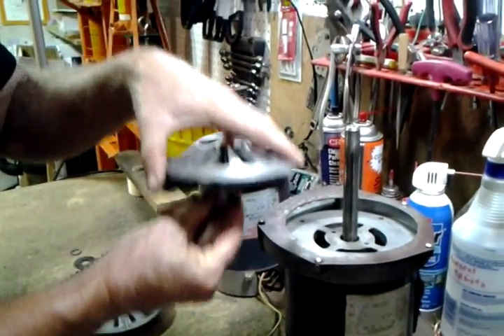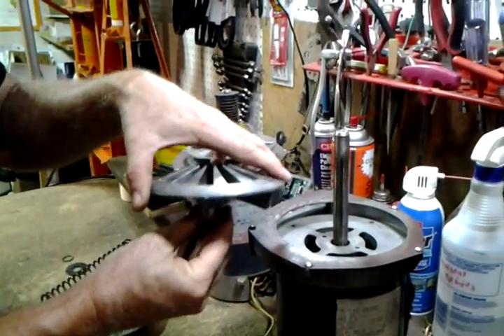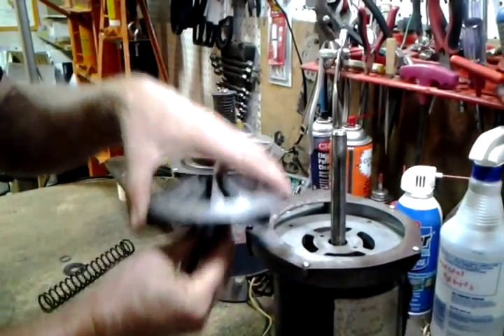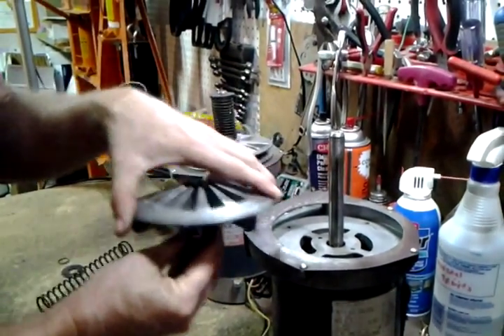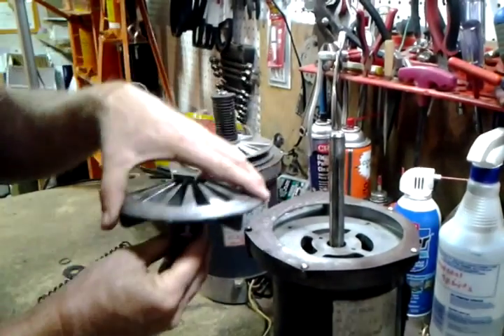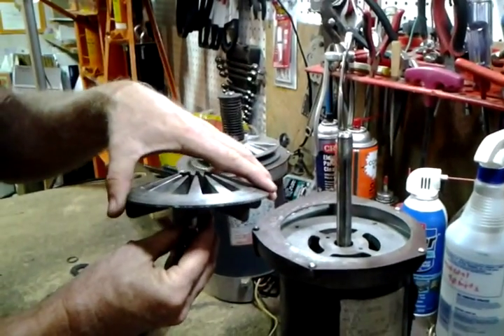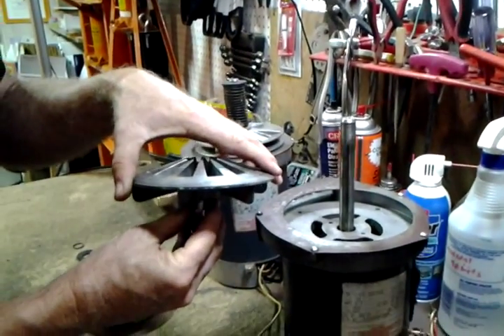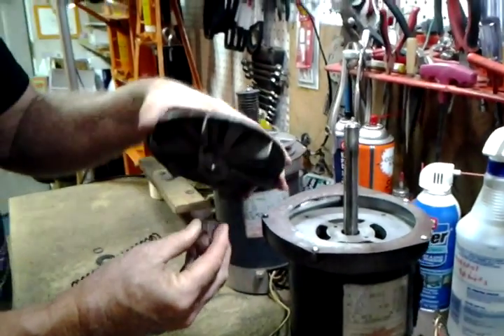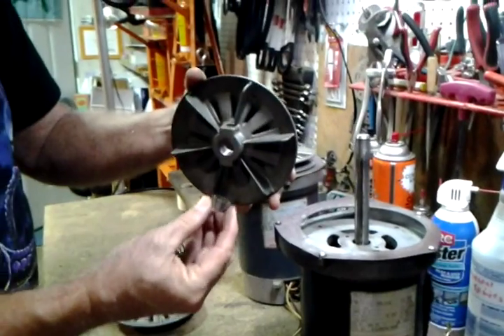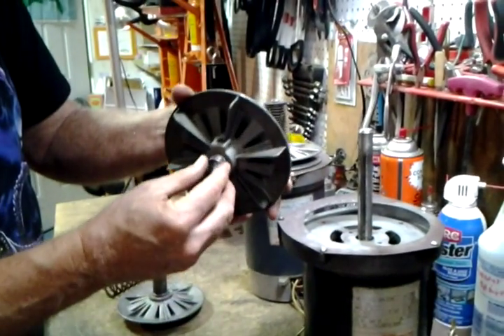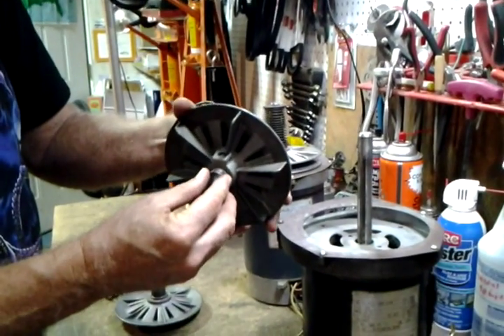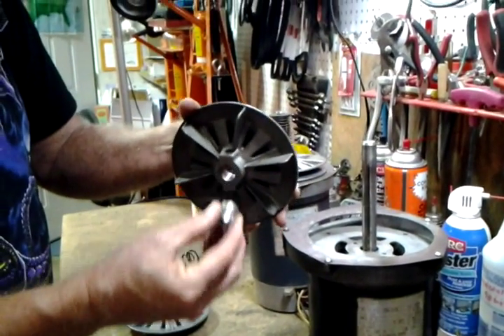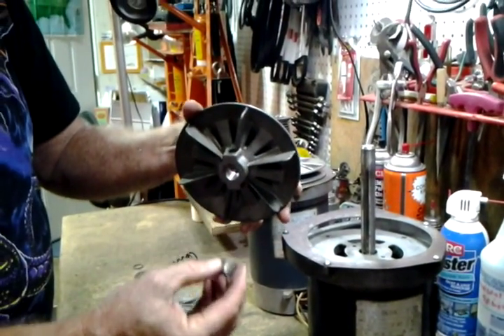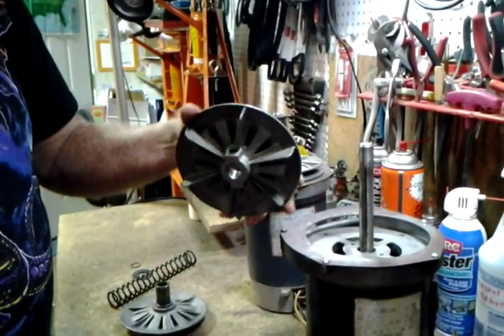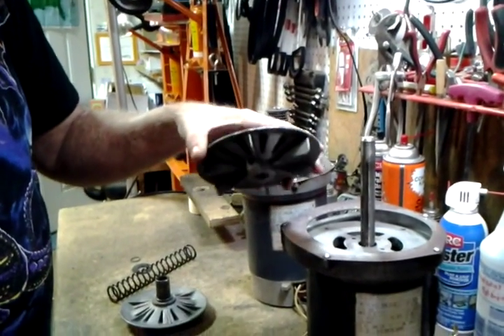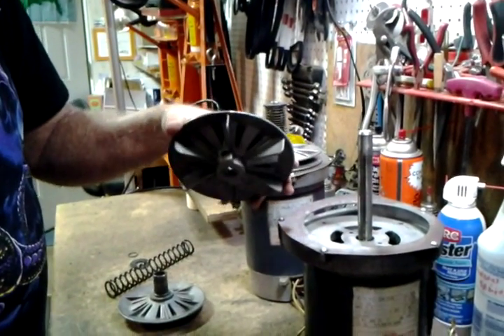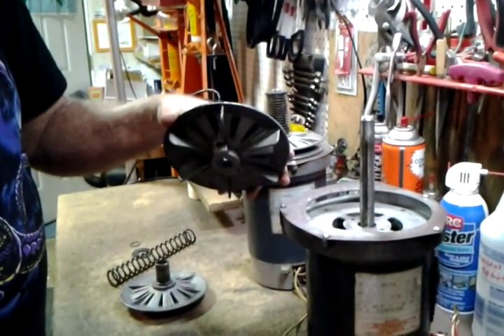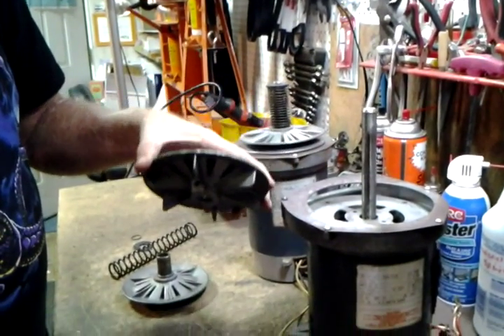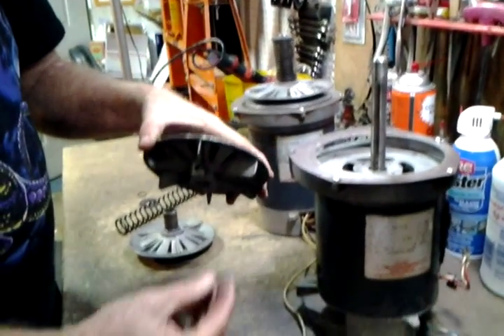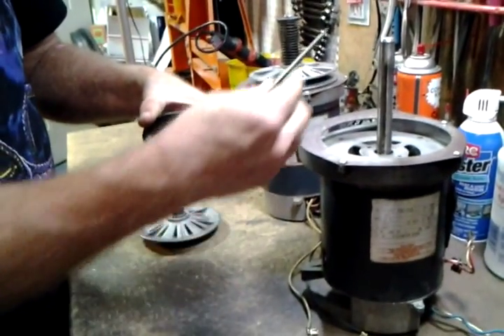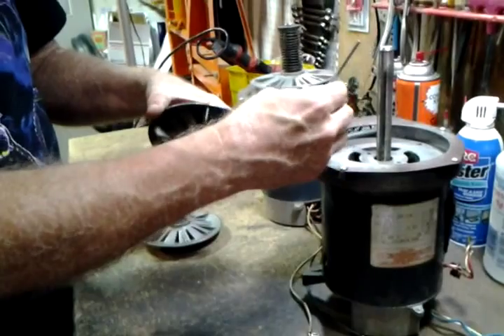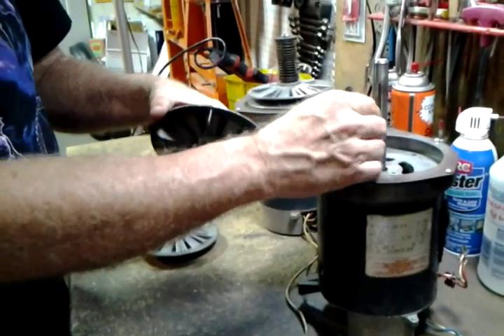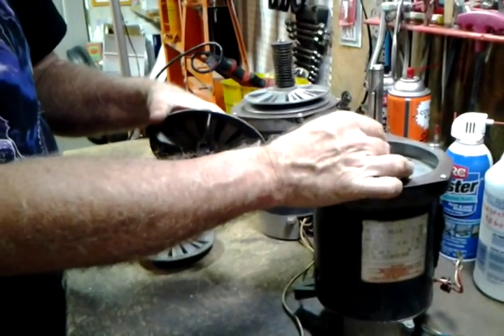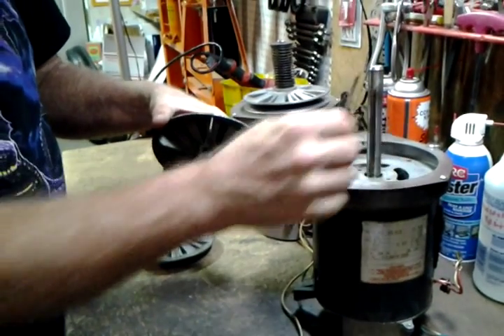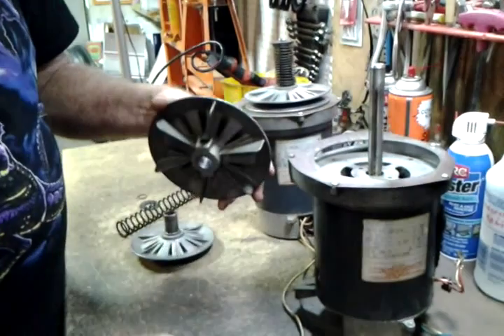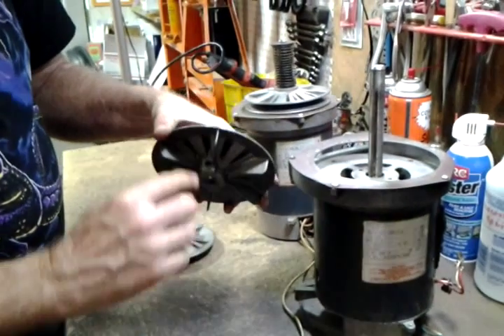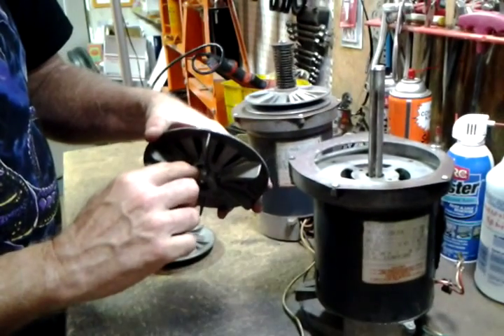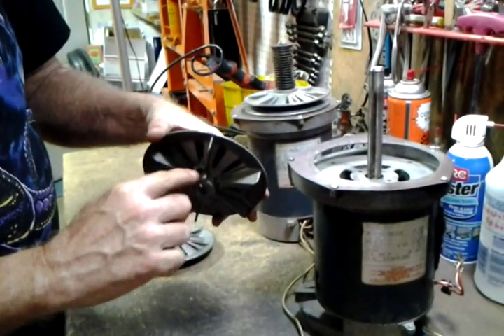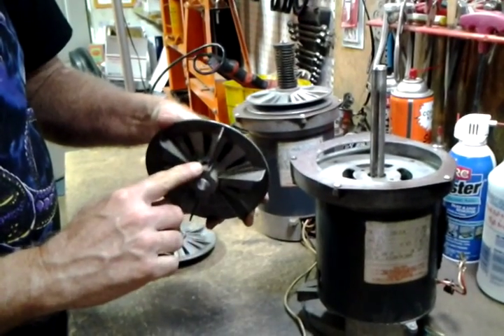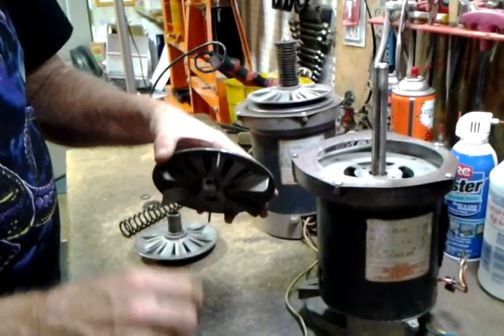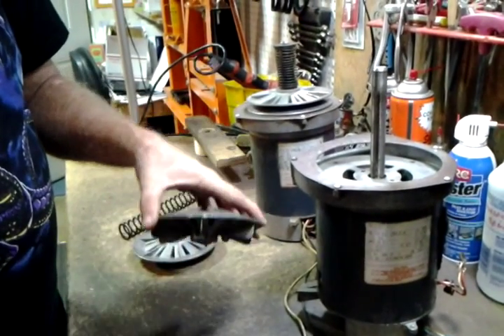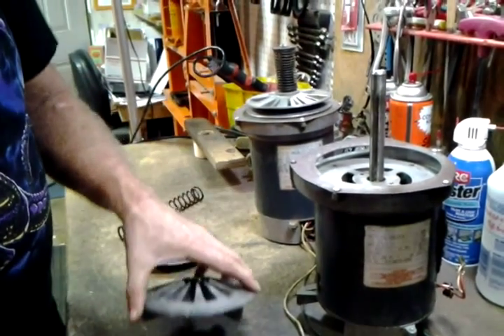After you put the spacer on, you push this right to where it touches. It'll be aligned correctly, but you have to put the key in first and then cinch up the set screw against the key.